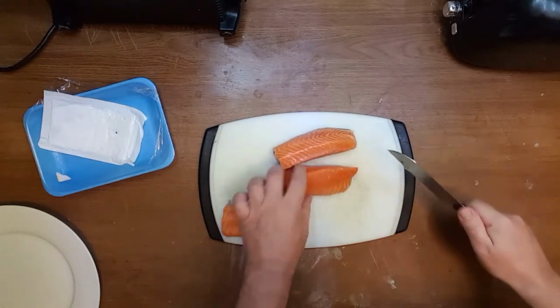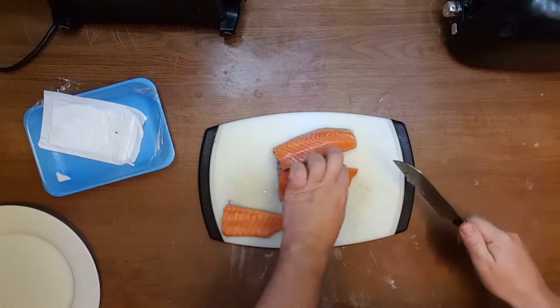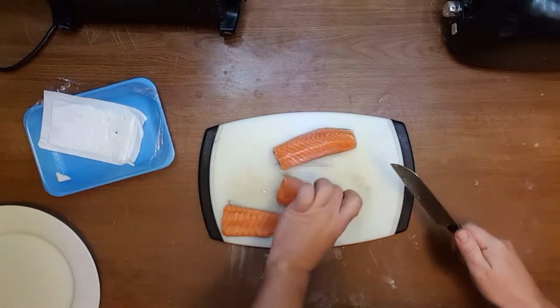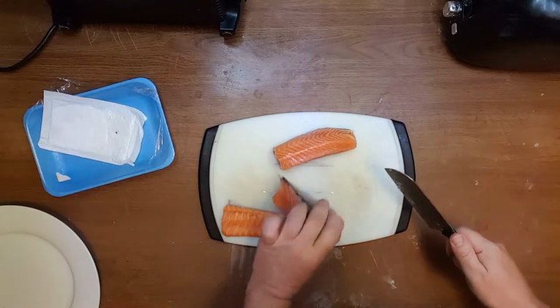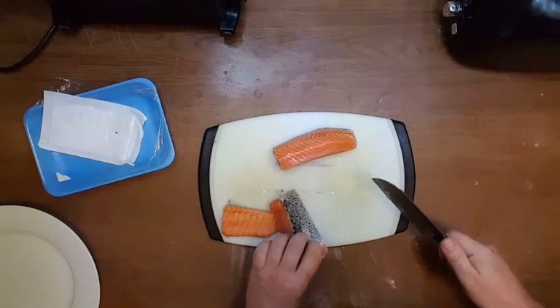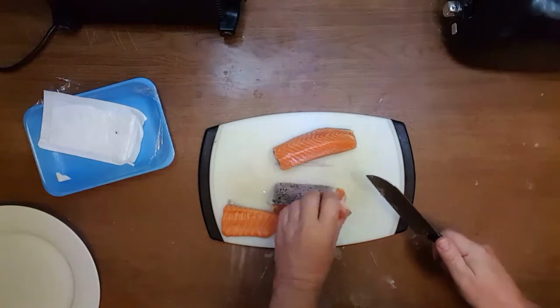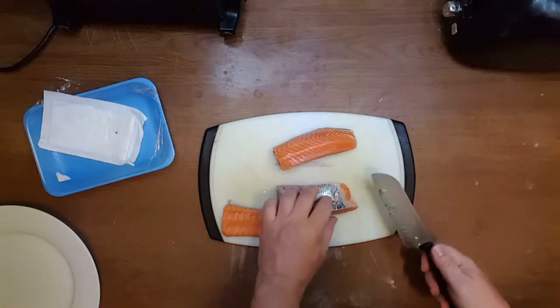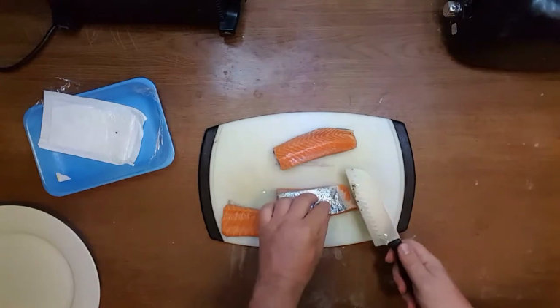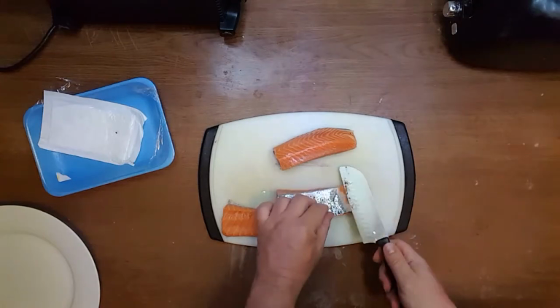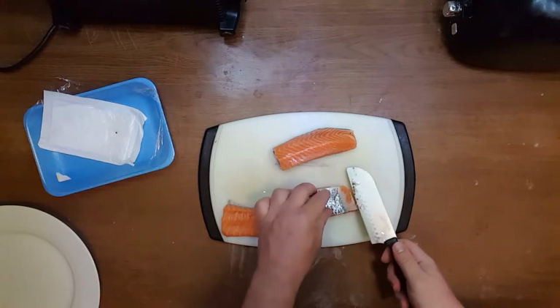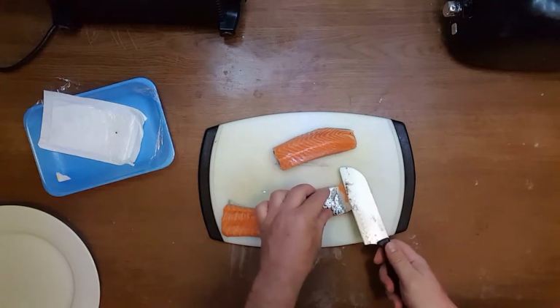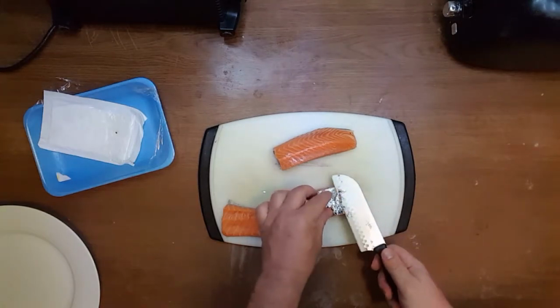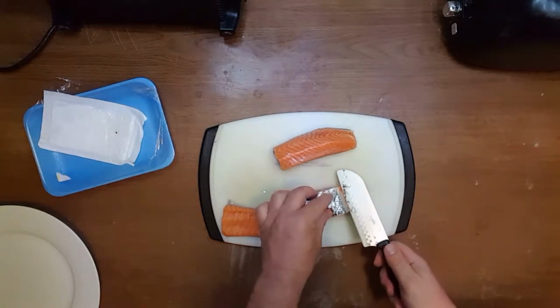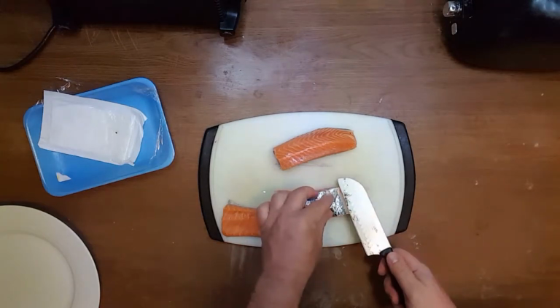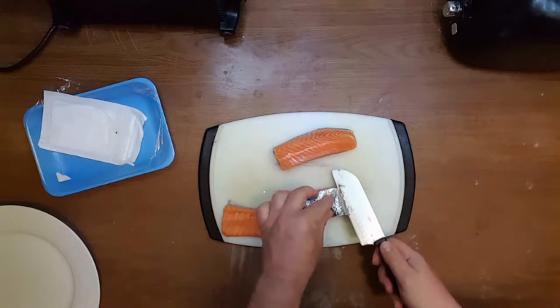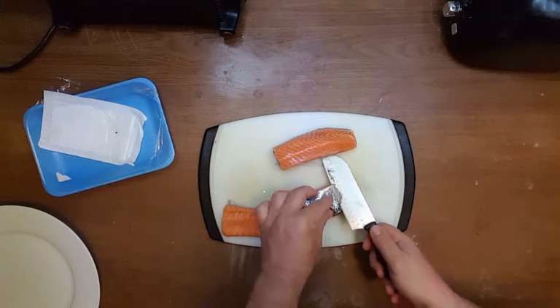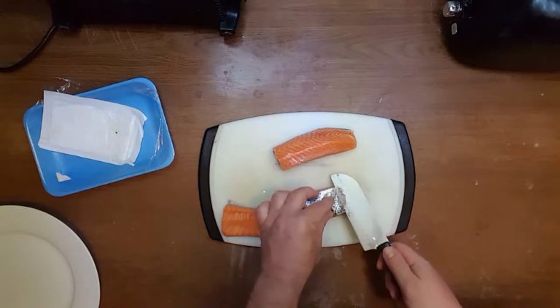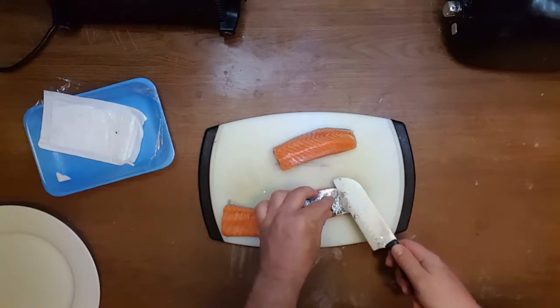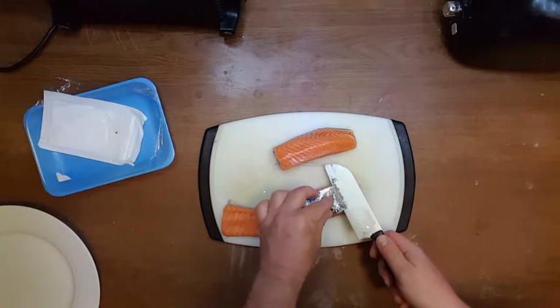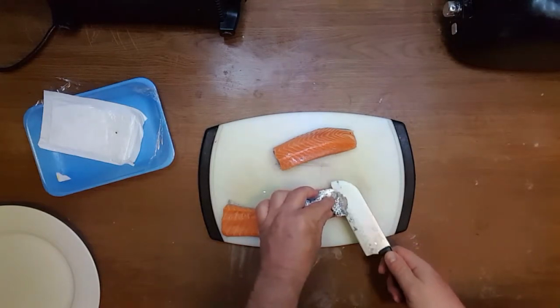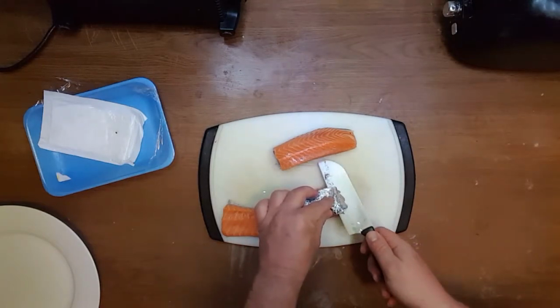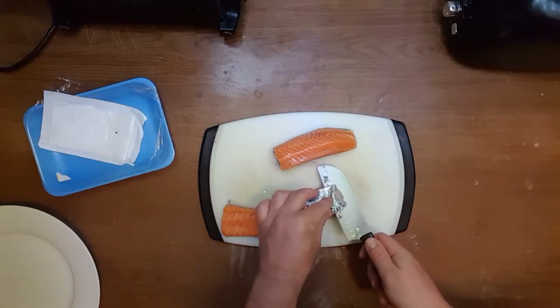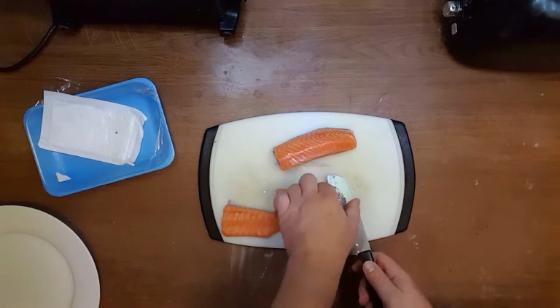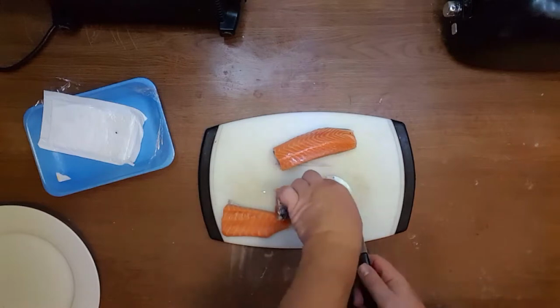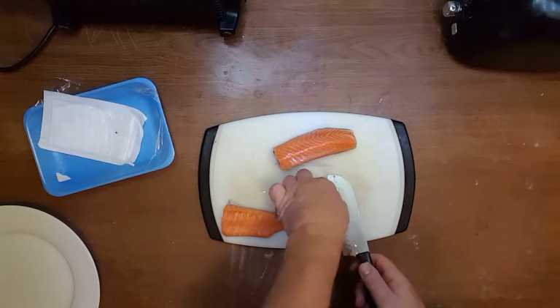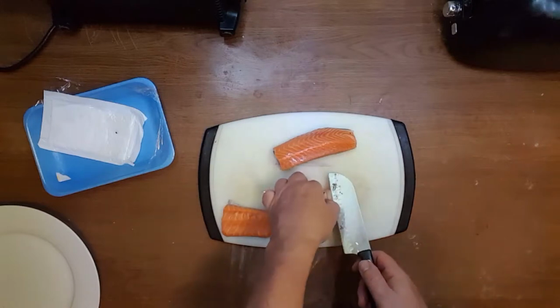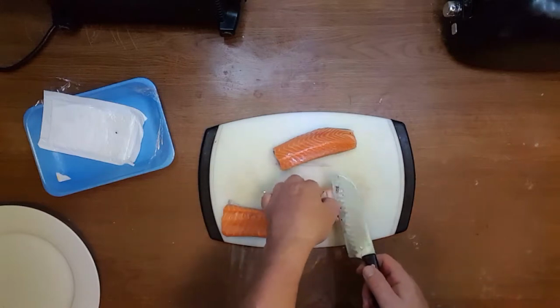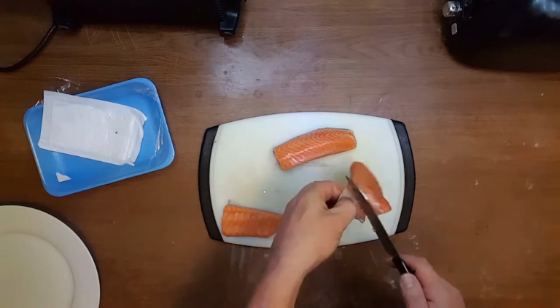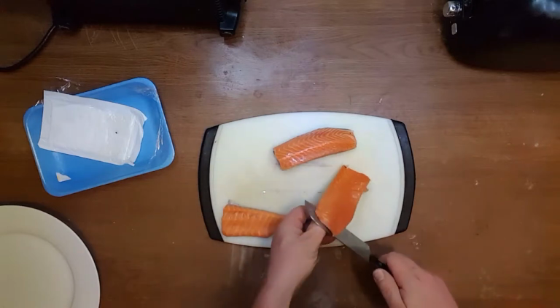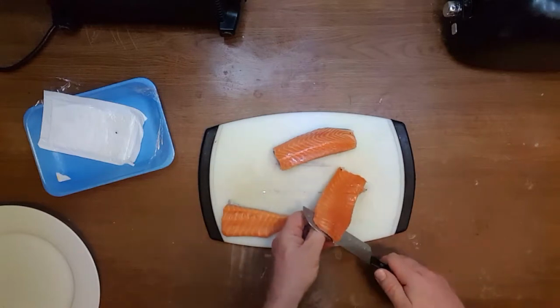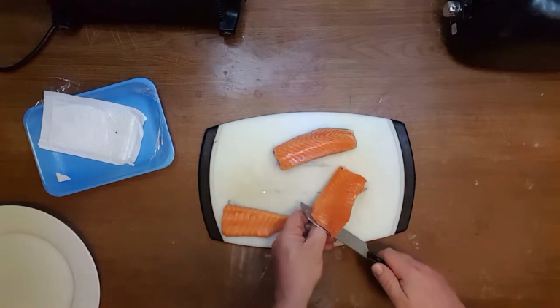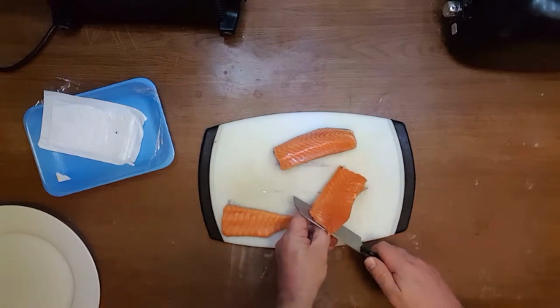Now I'm going to remove the skin. It will salt through the skin as well, but it's a headache — nobody needs it.